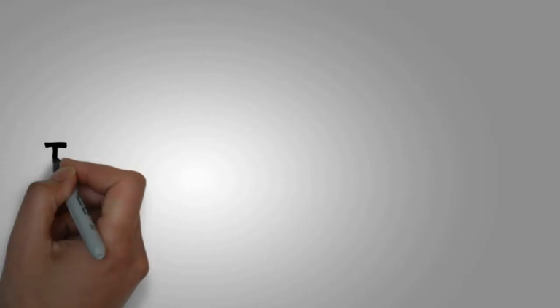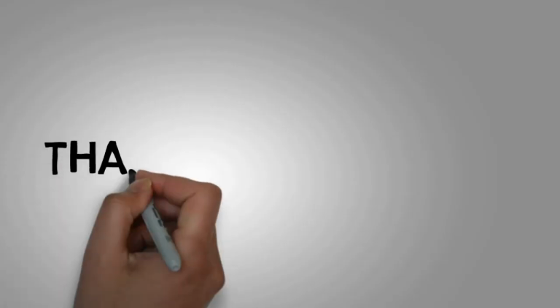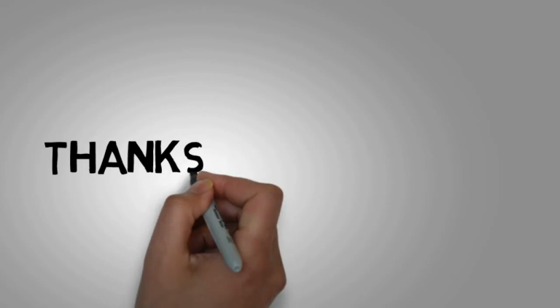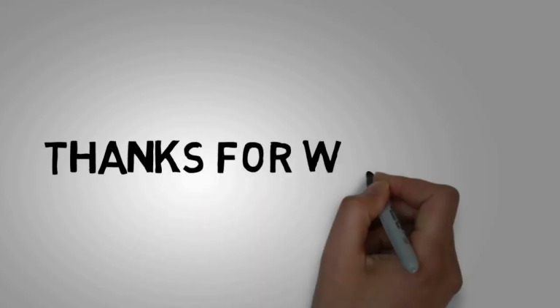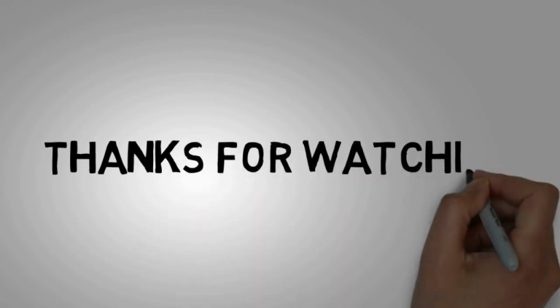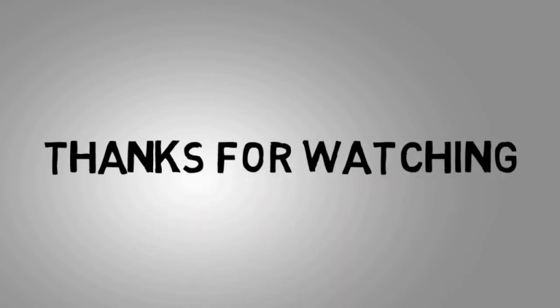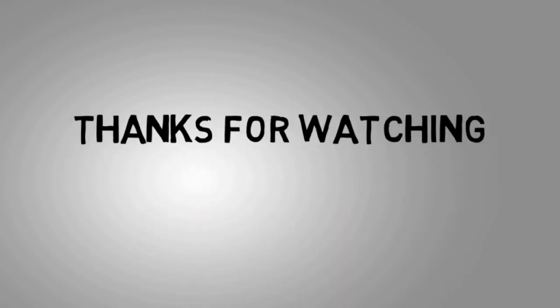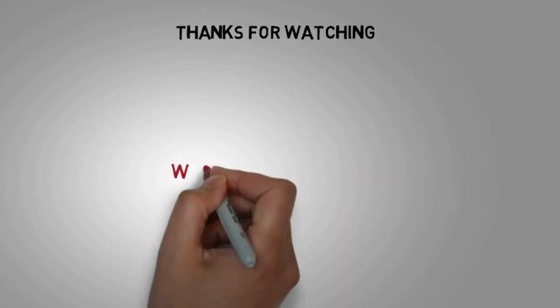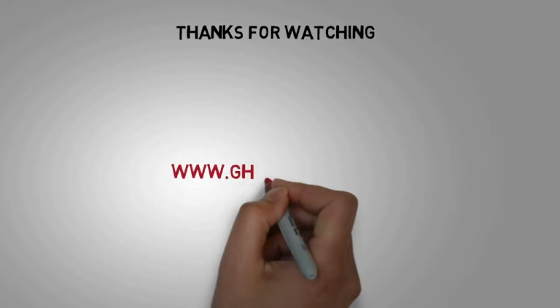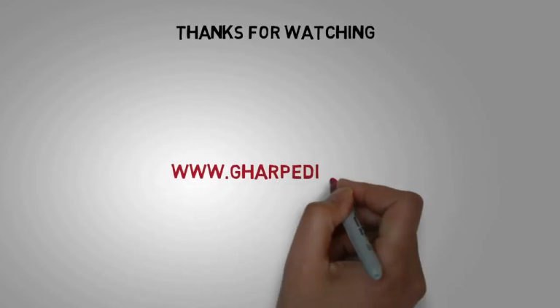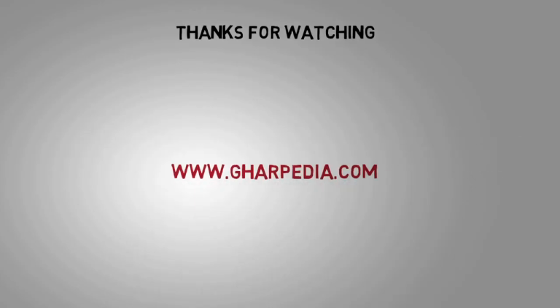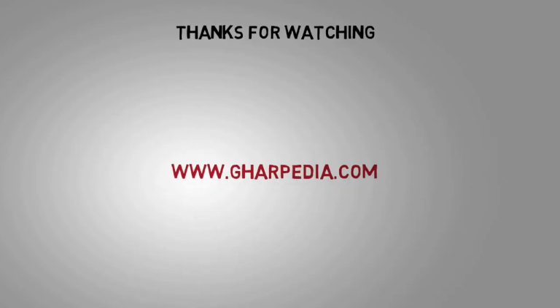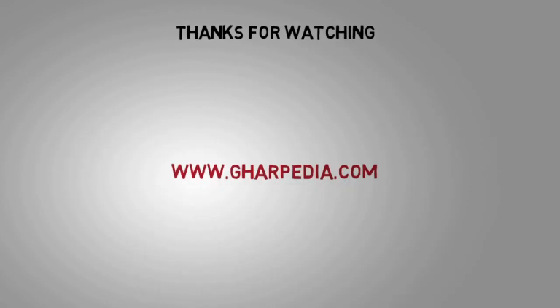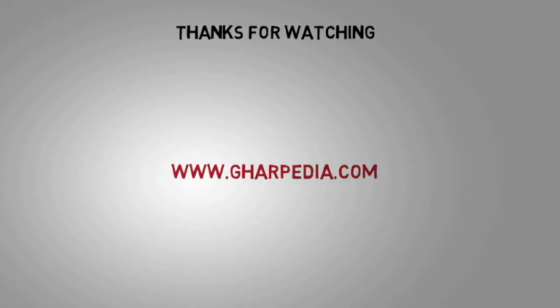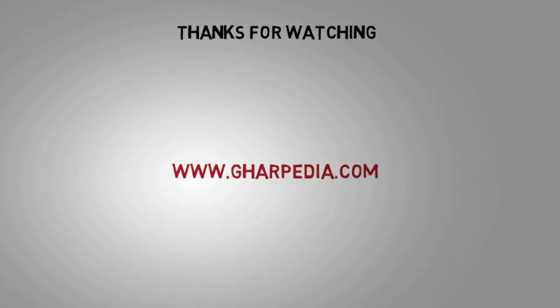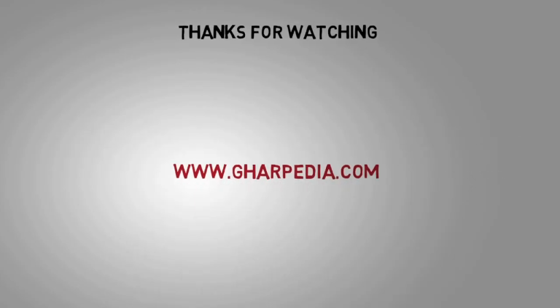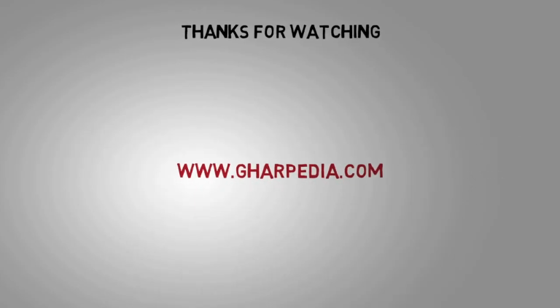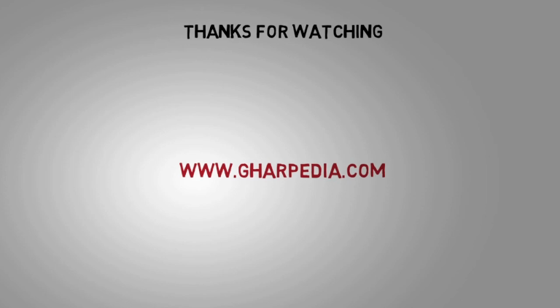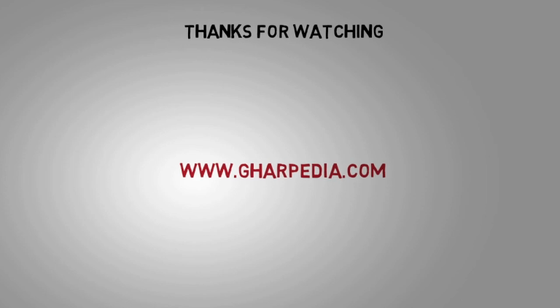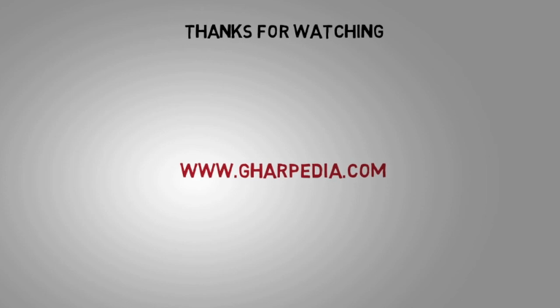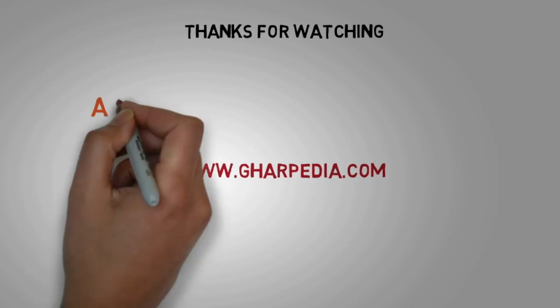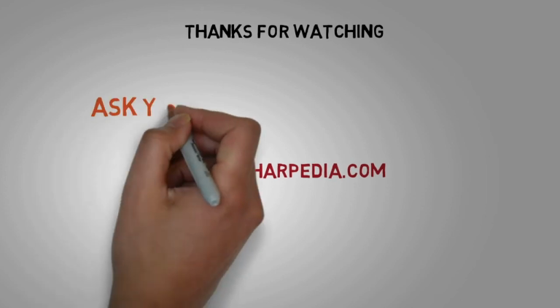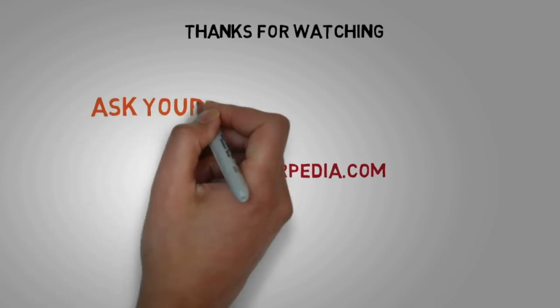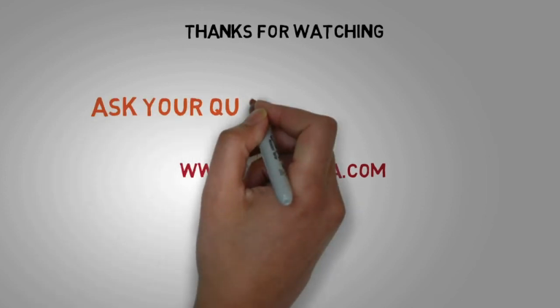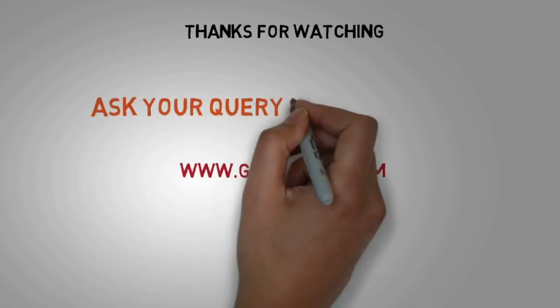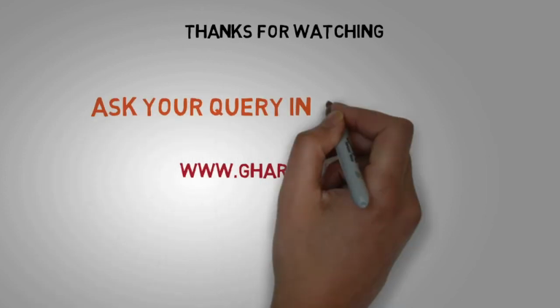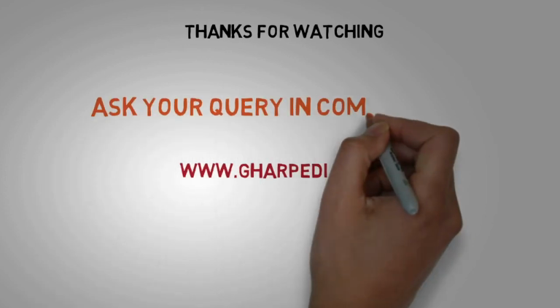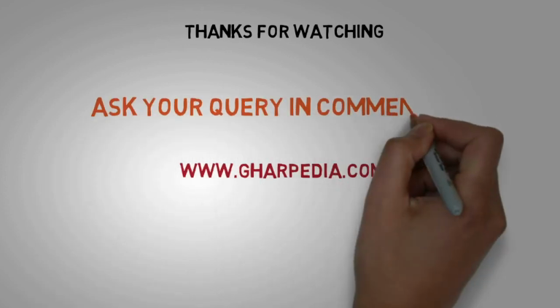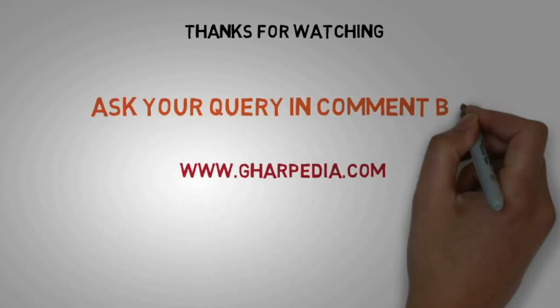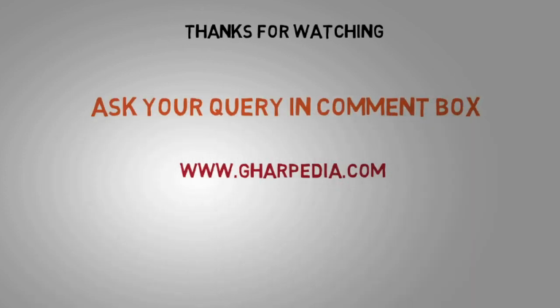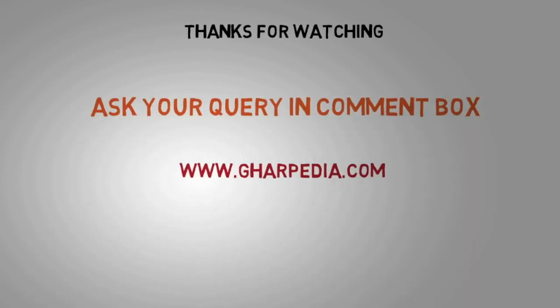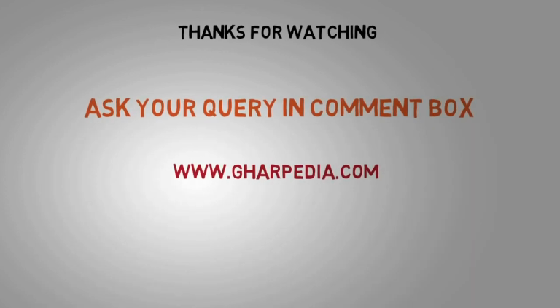Thanks for watching. For more information, check out the link of our website given in the description. If you have any query, do not hesitate and ask us in the comment box.